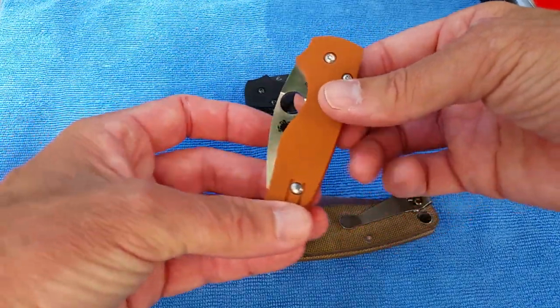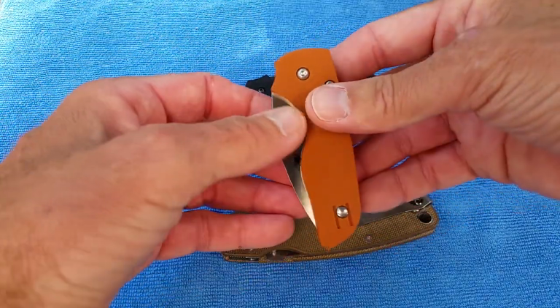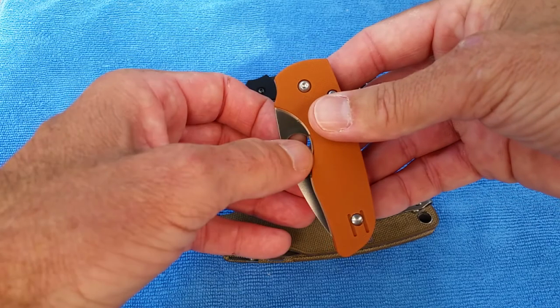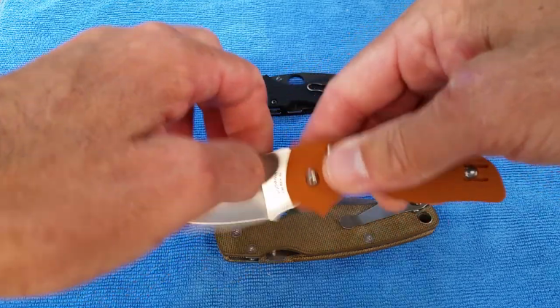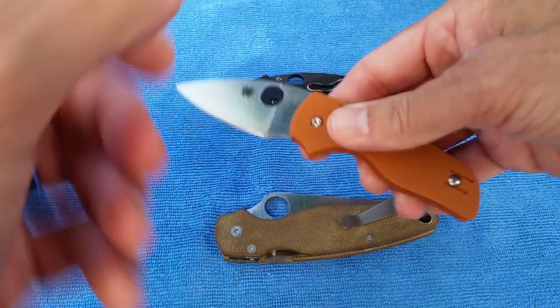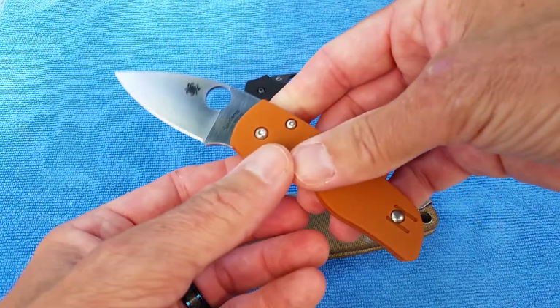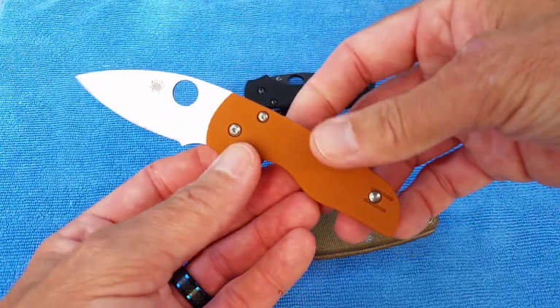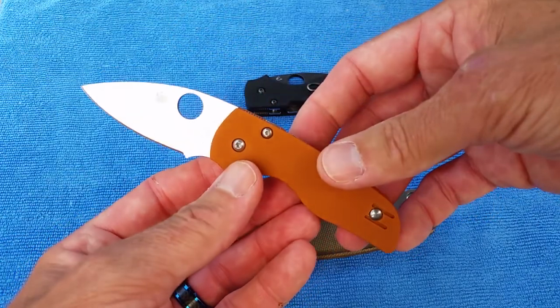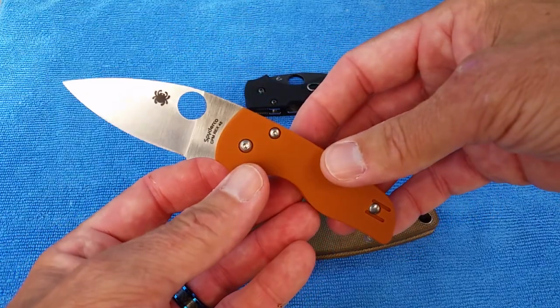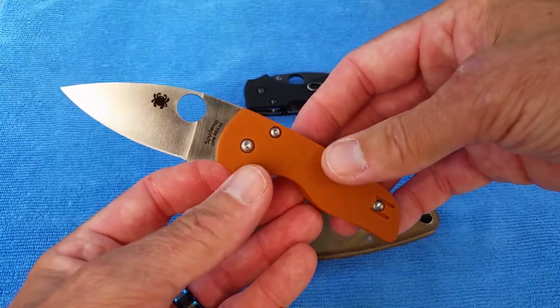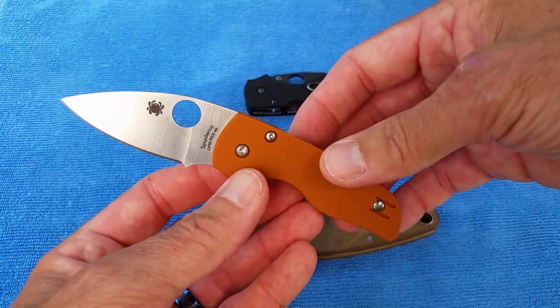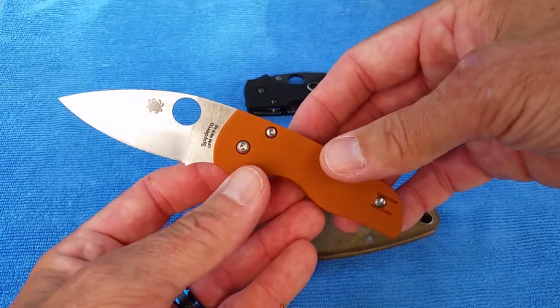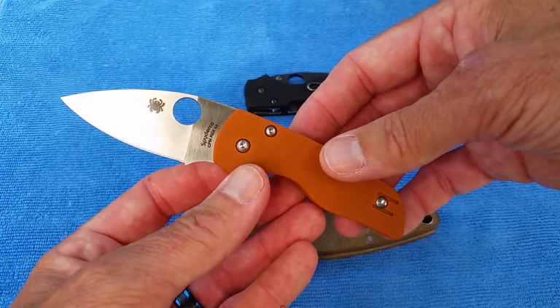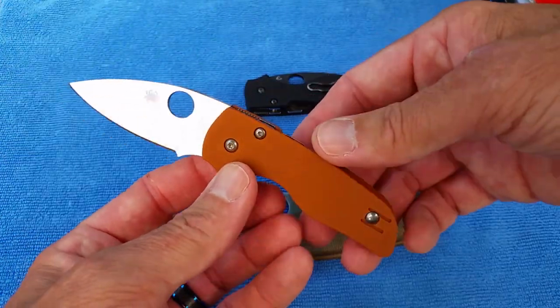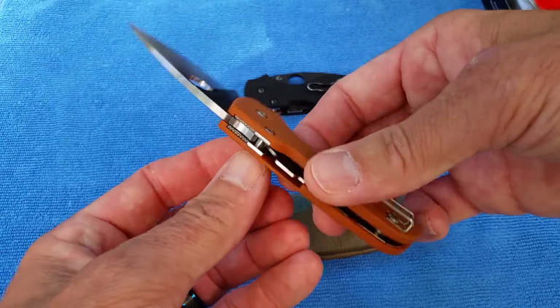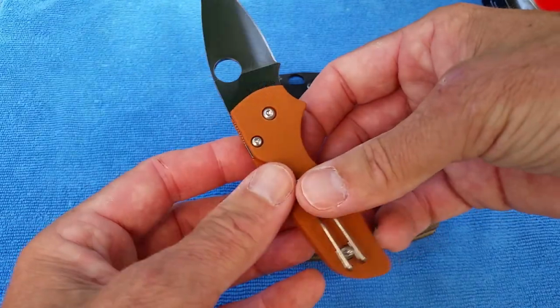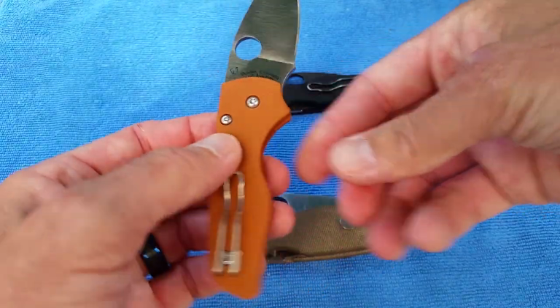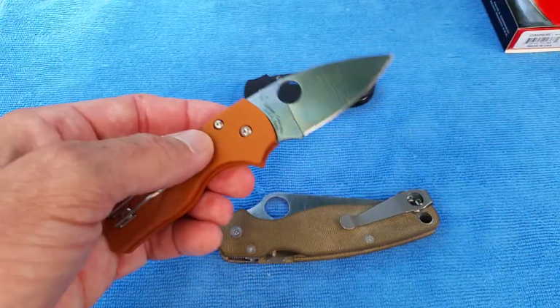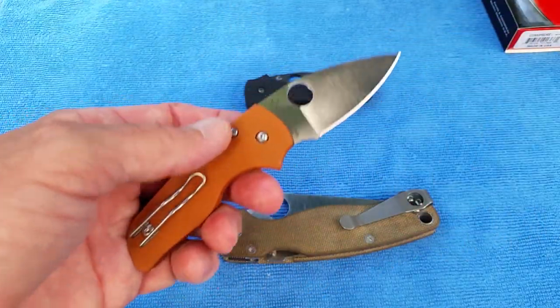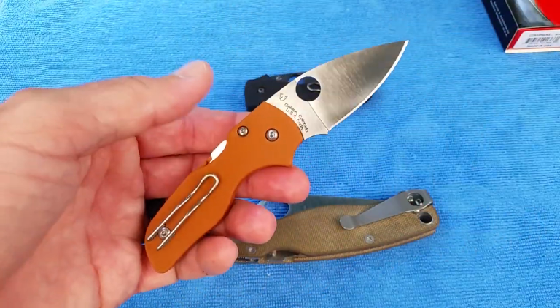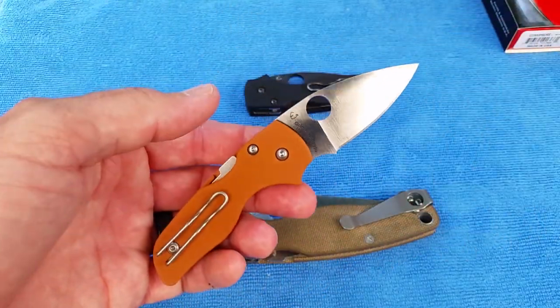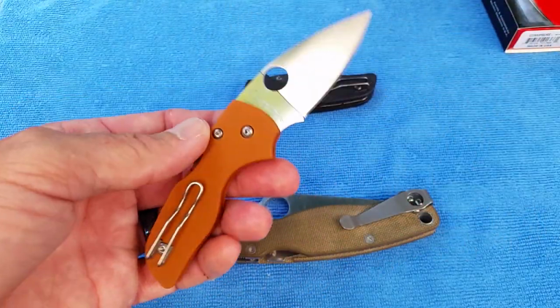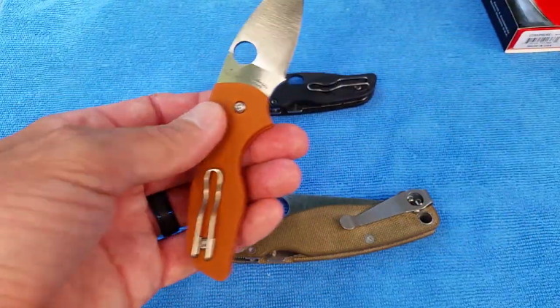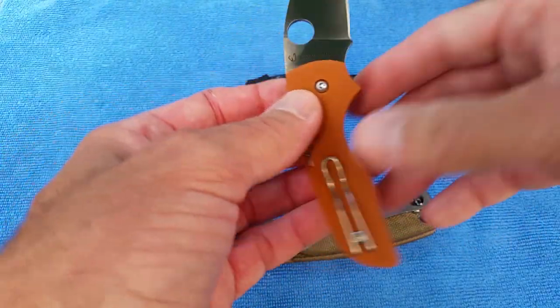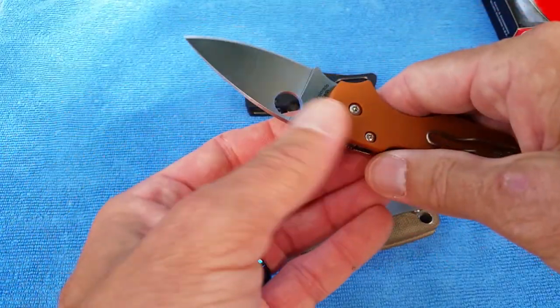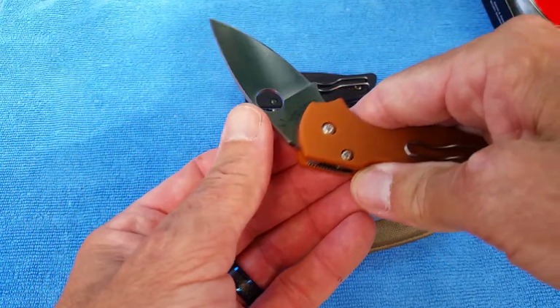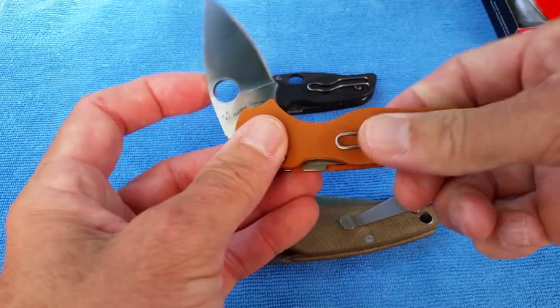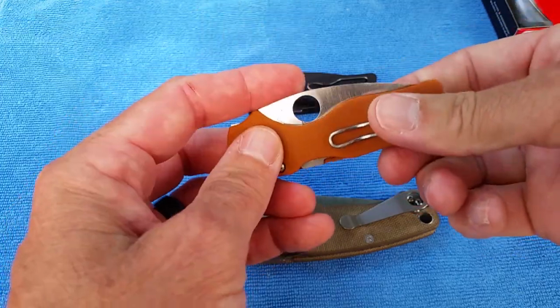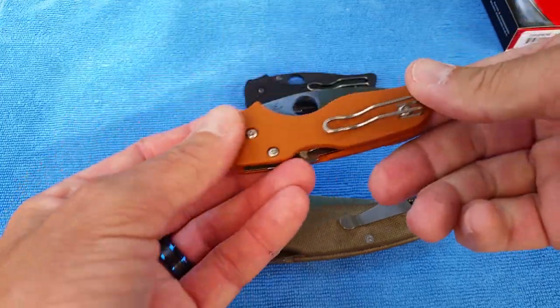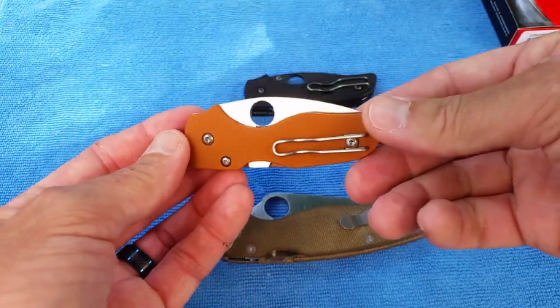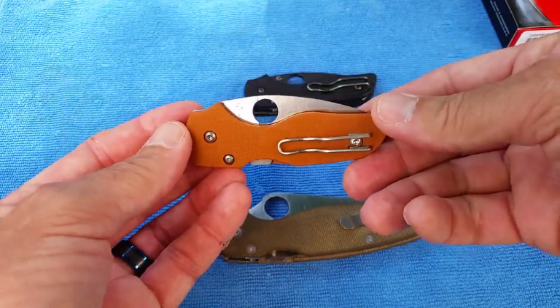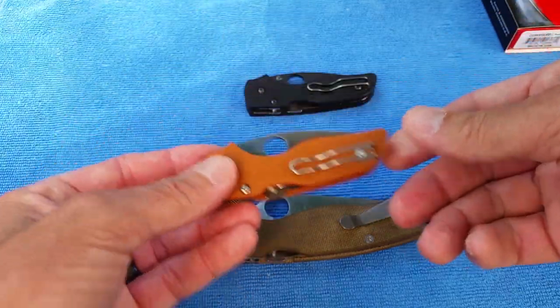Spyderco Little Native with Rex 45. Burnt orange G10. Dropping now. Good luck.